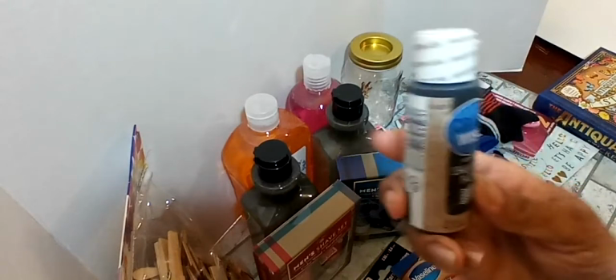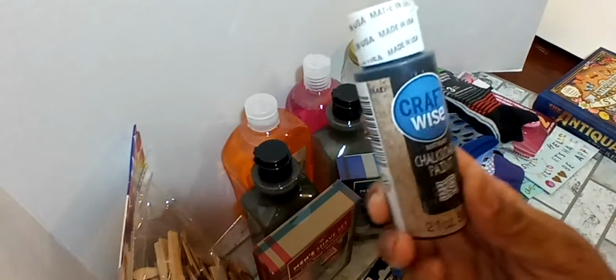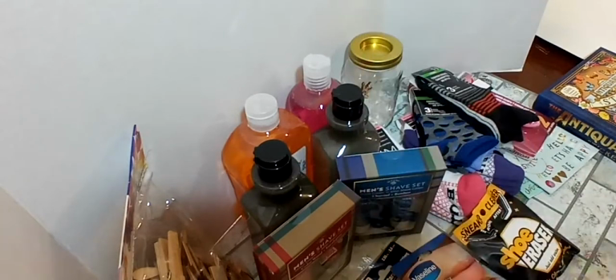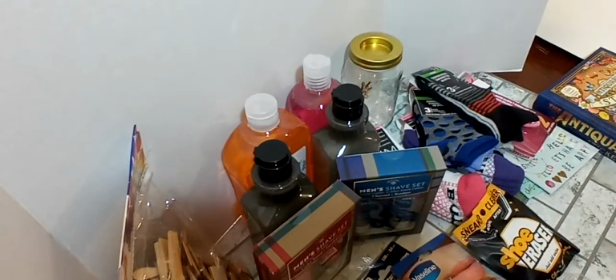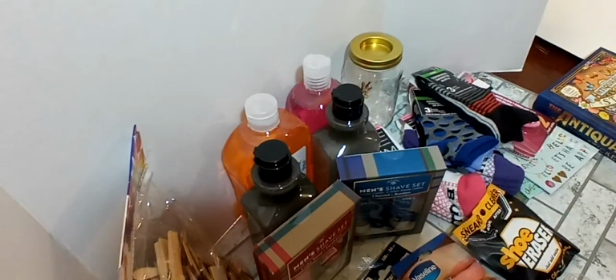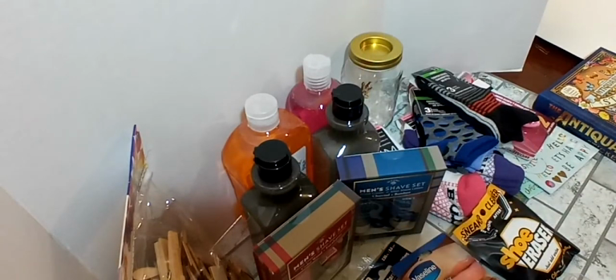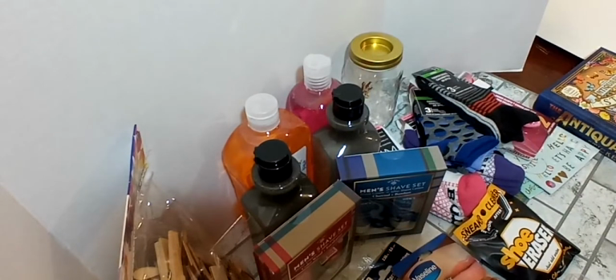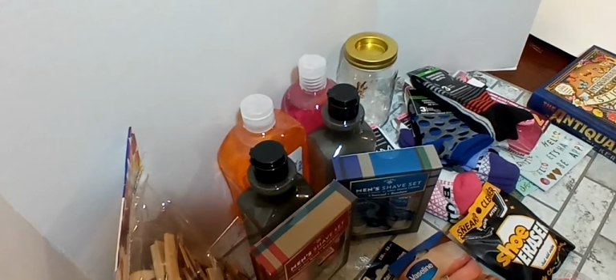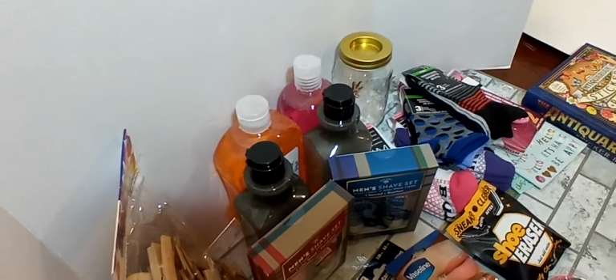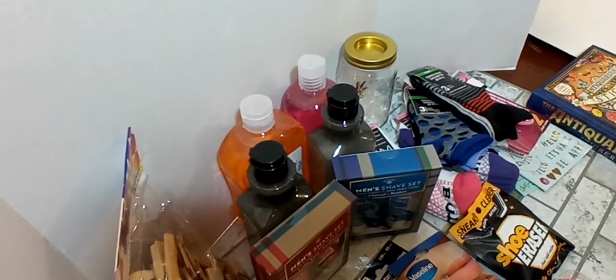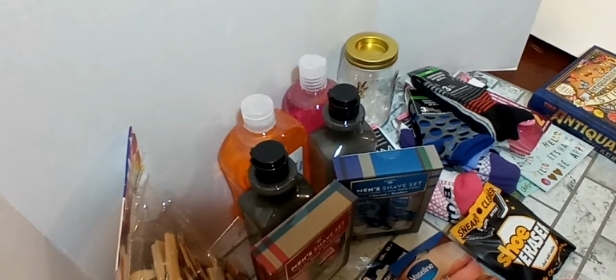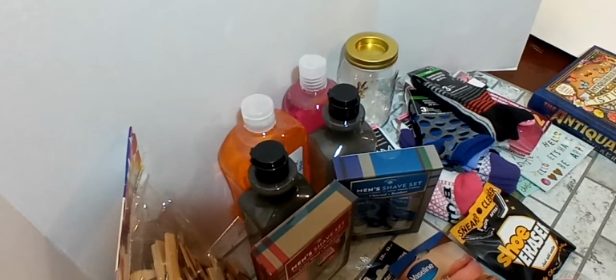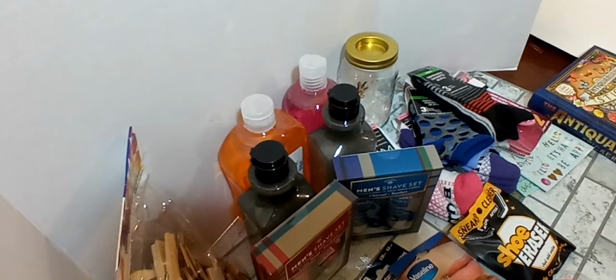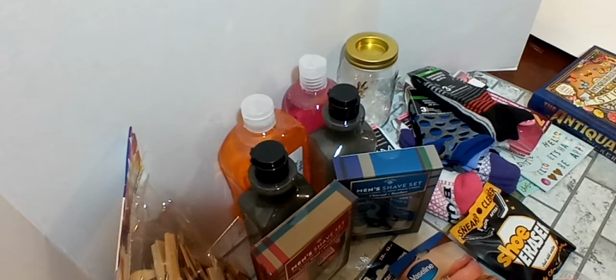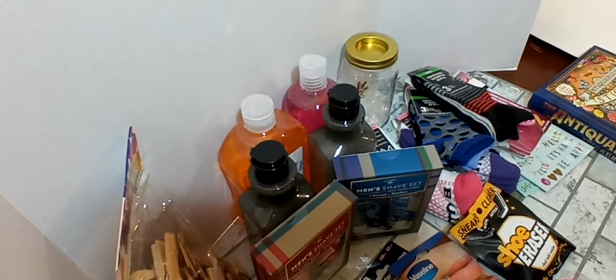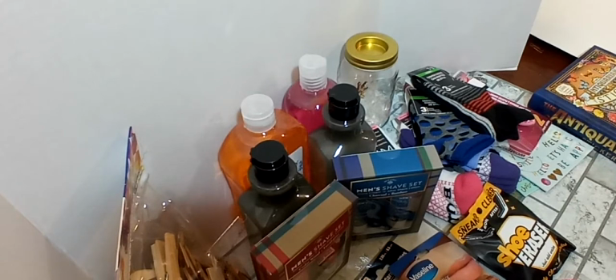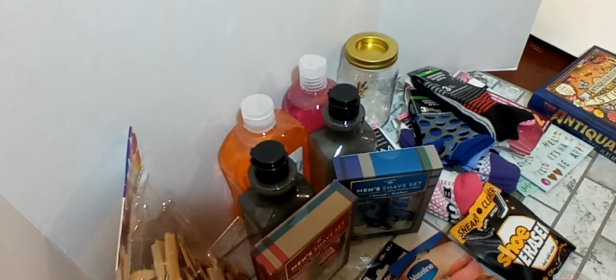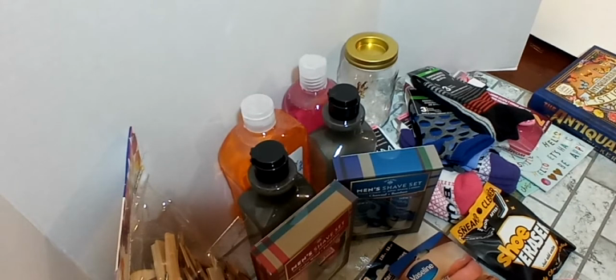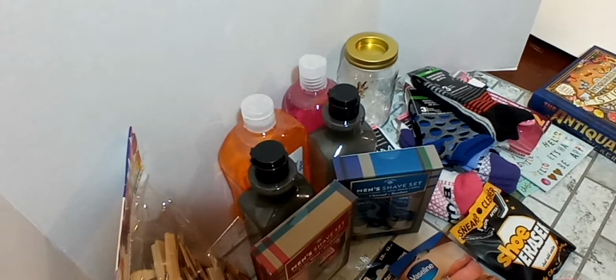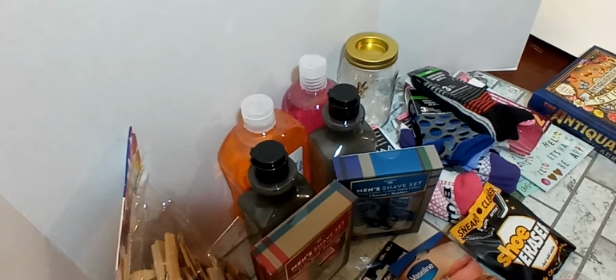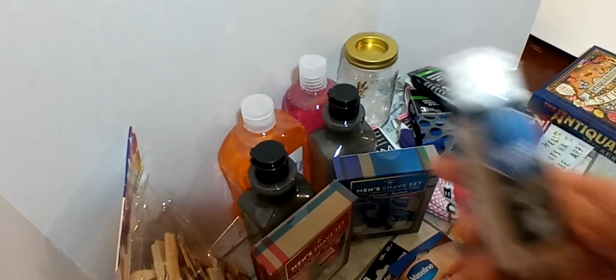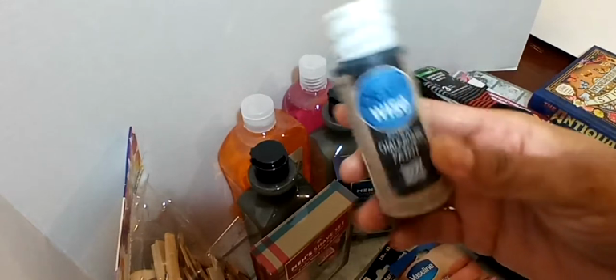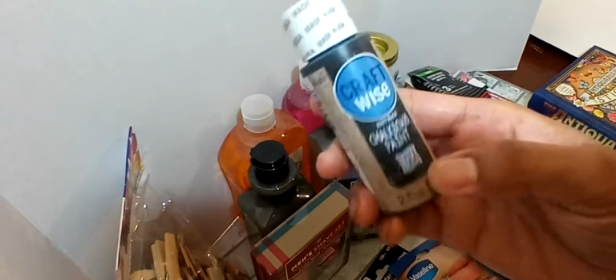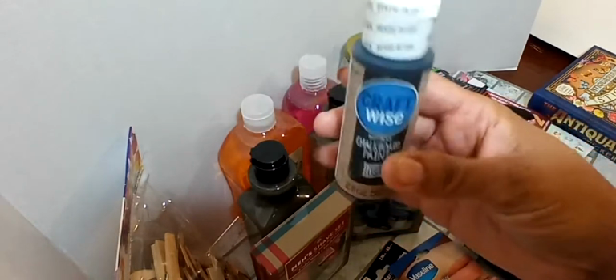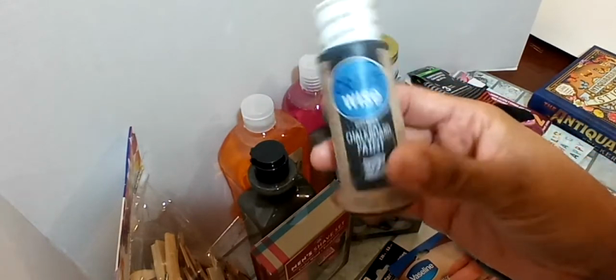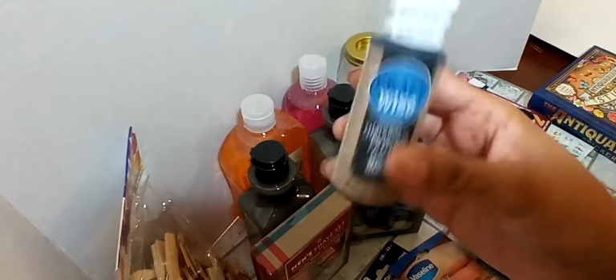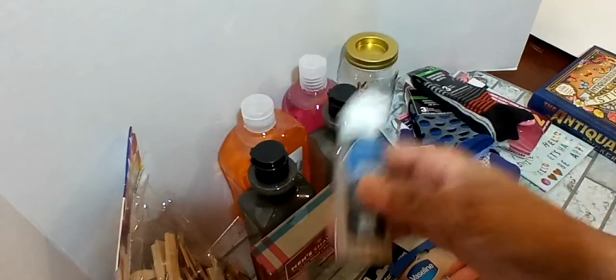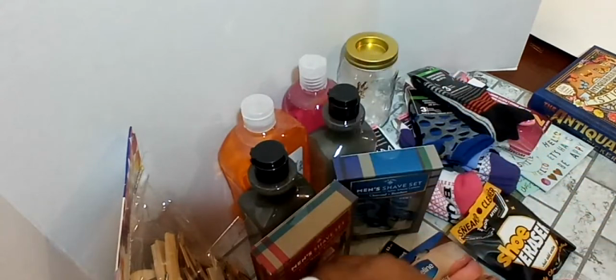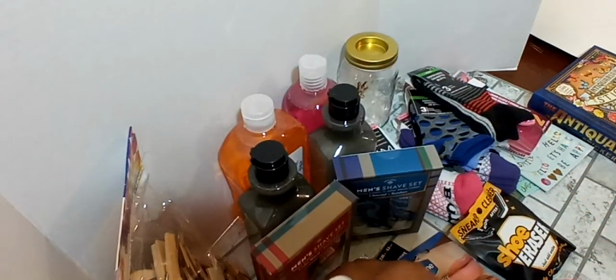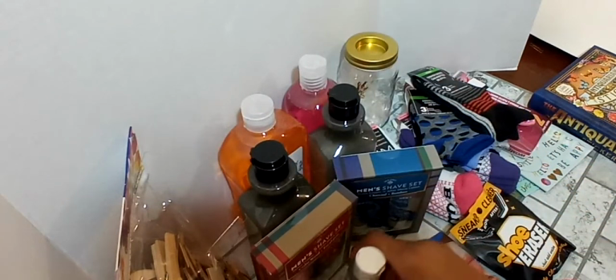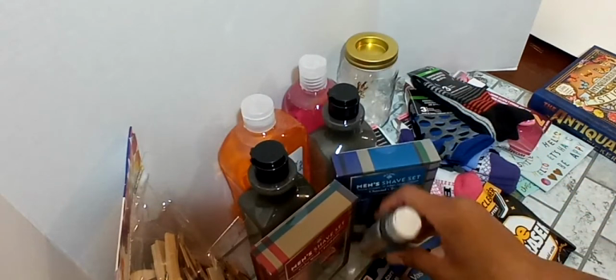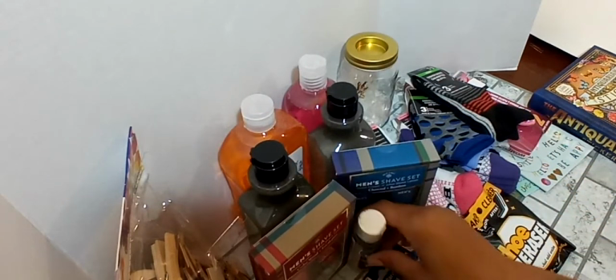I got this Craft Wise Chalkboard Paint — it's a two-ounce bottle. I just got that to add it into my crafting supplies.